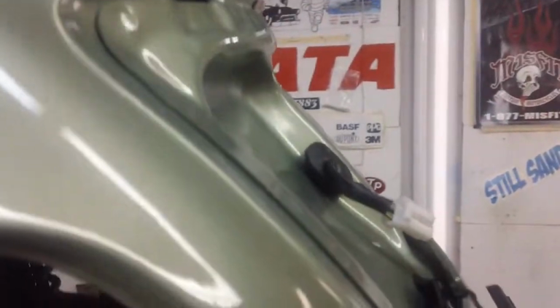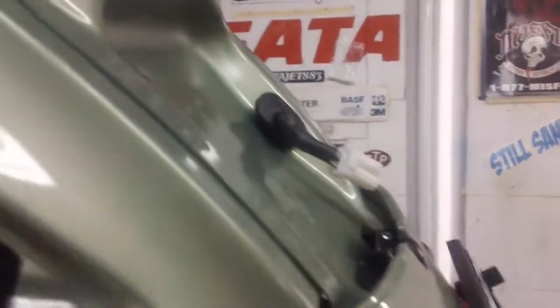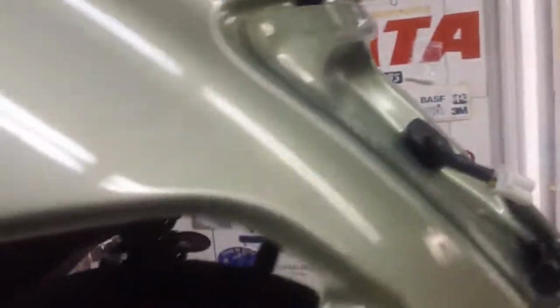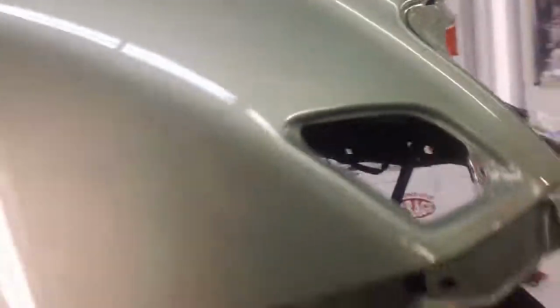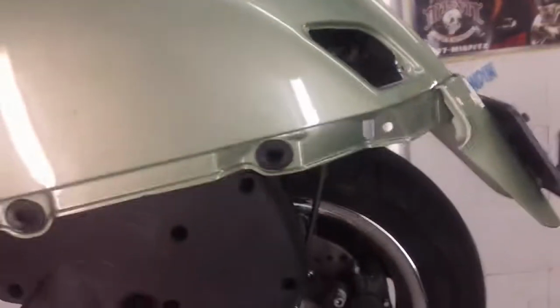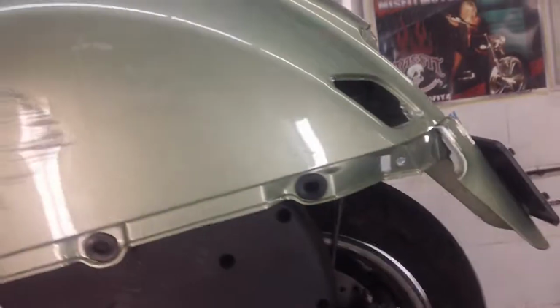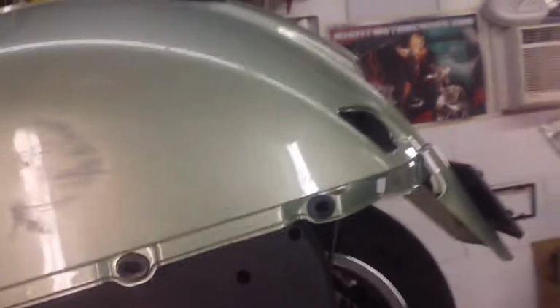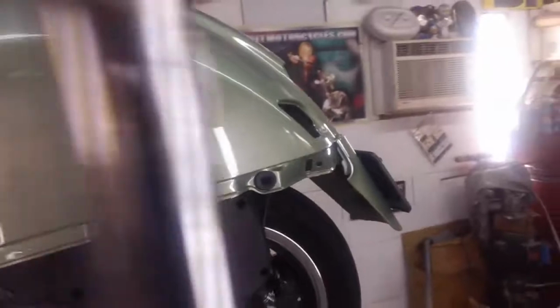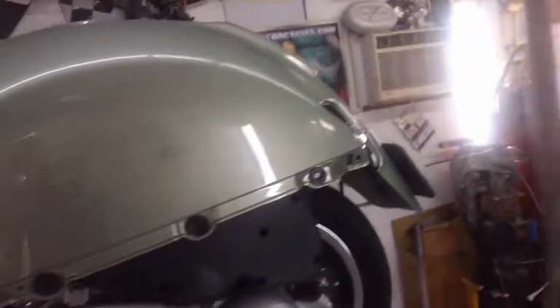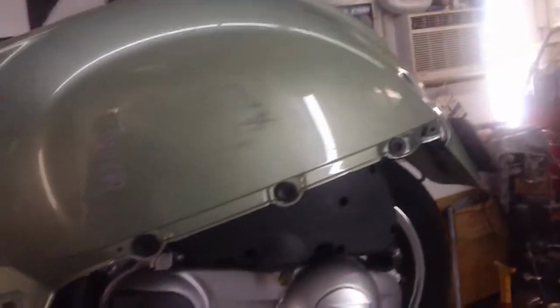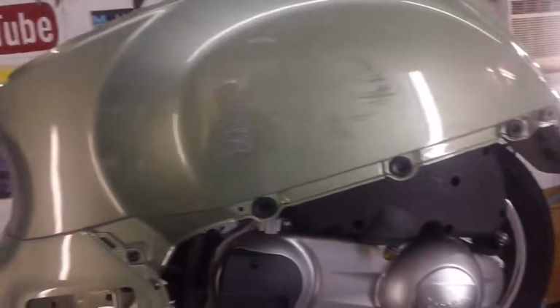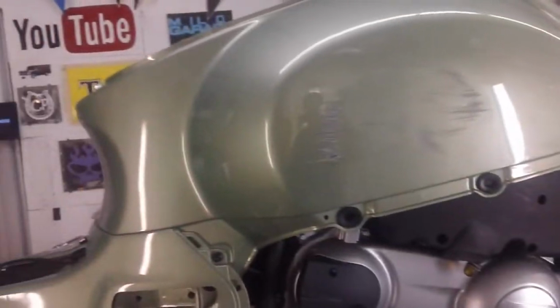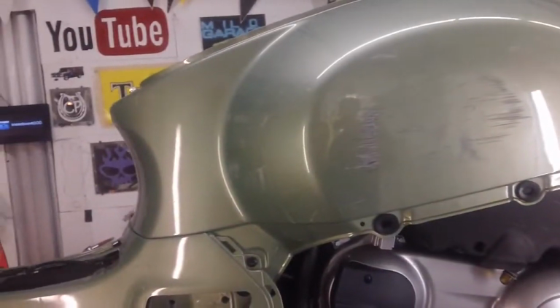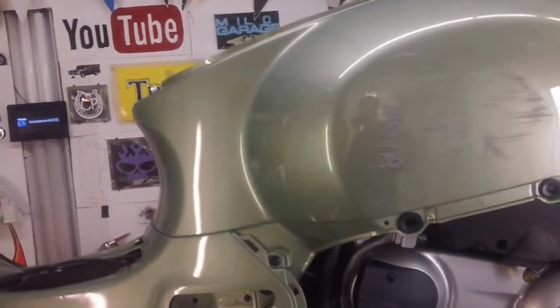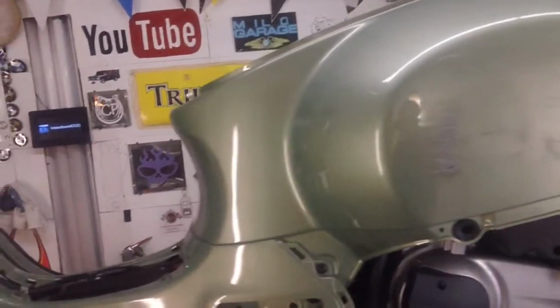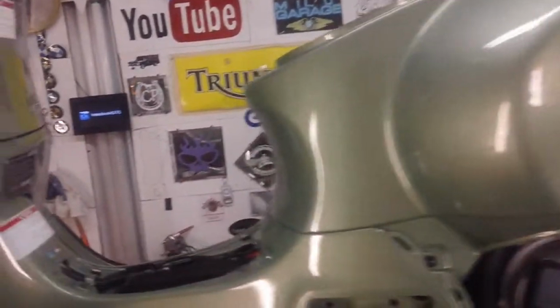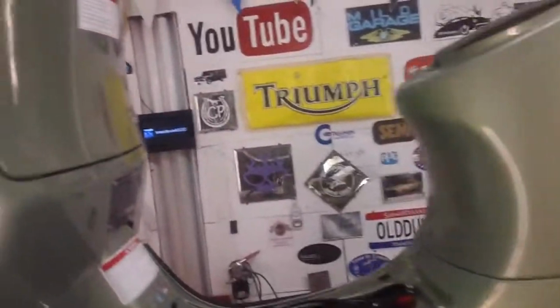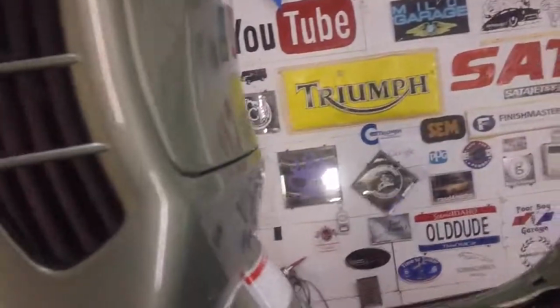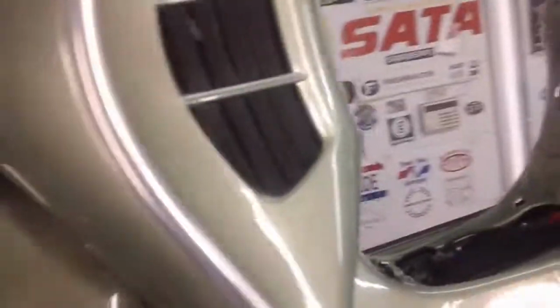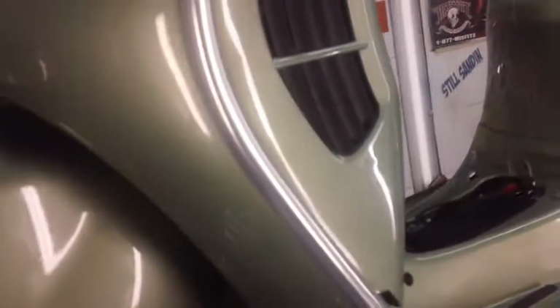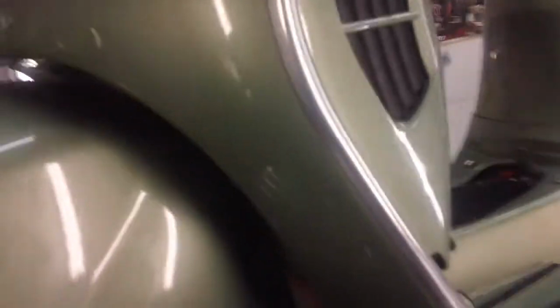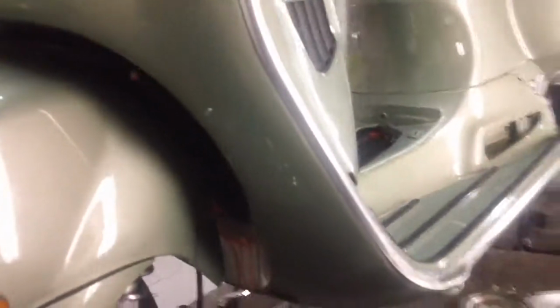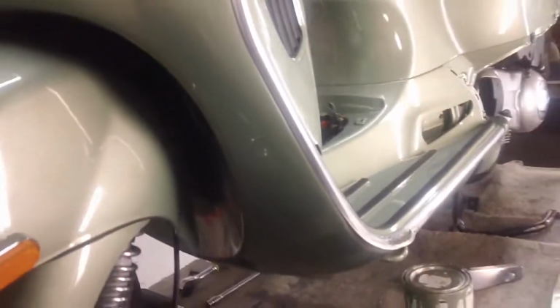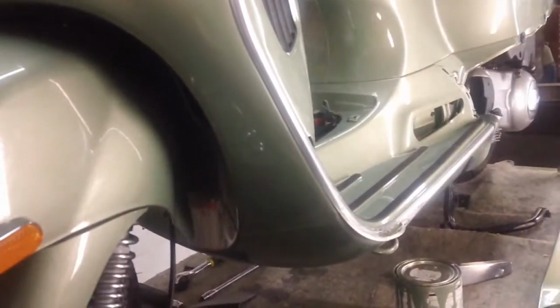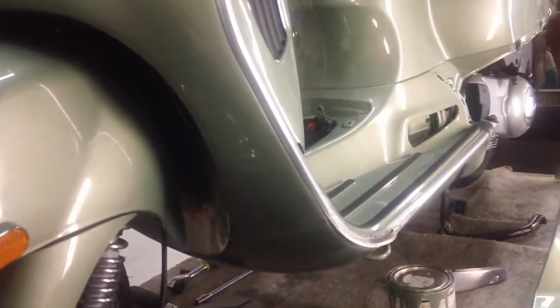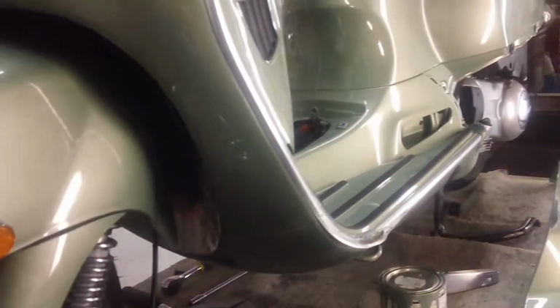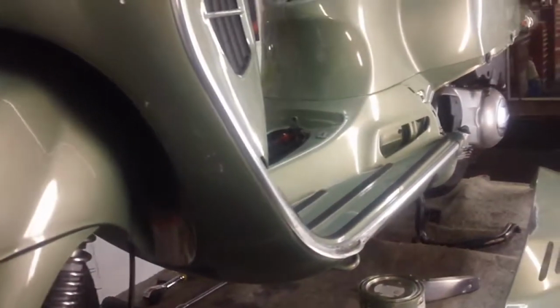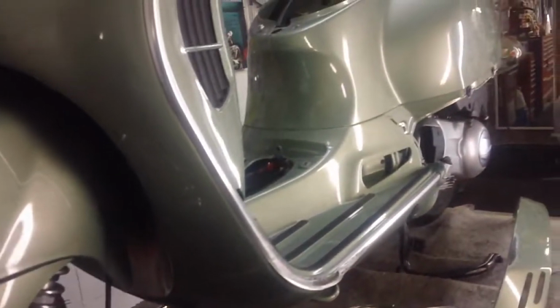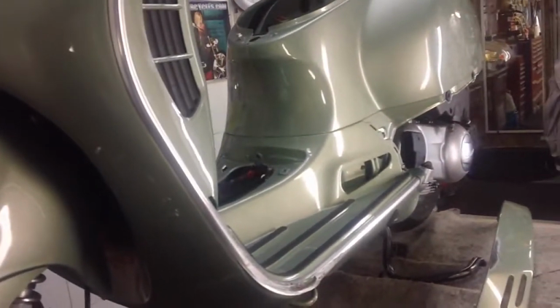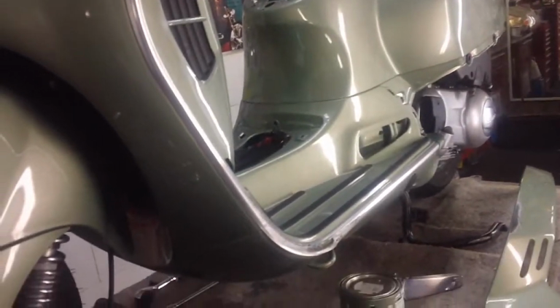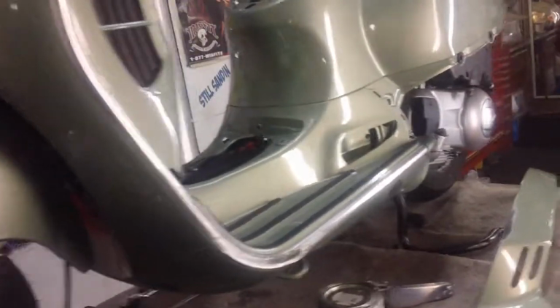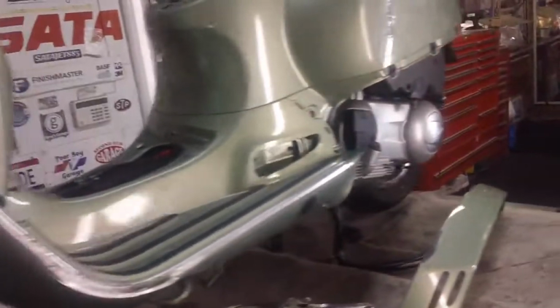This is a good scooter, you know that? This is what the Cadillac of scooters would be — this is the heaviest, smoothest riding Vespa in the world right here, and it's only got 213 miles on it.